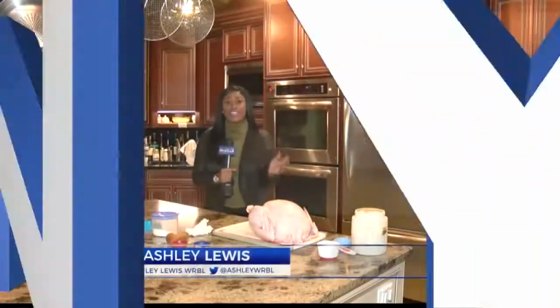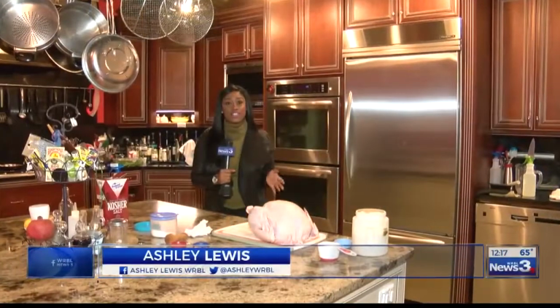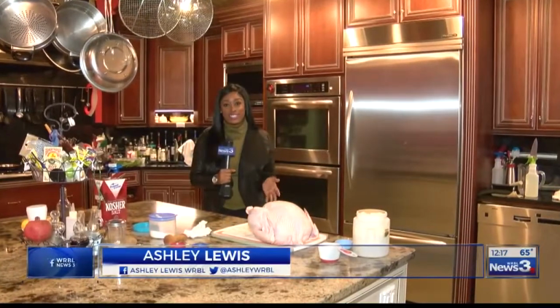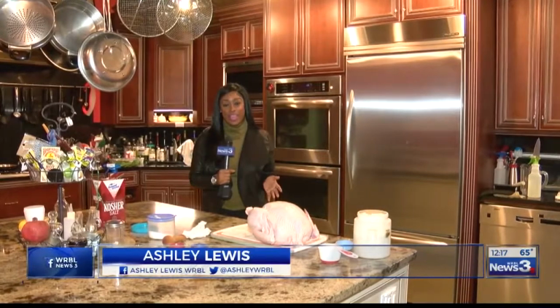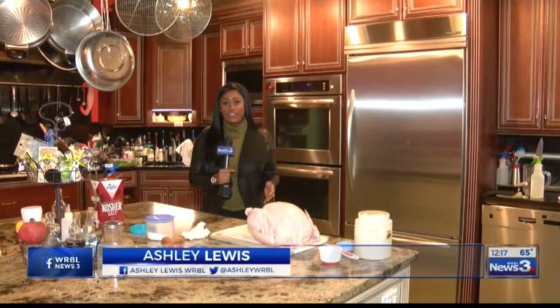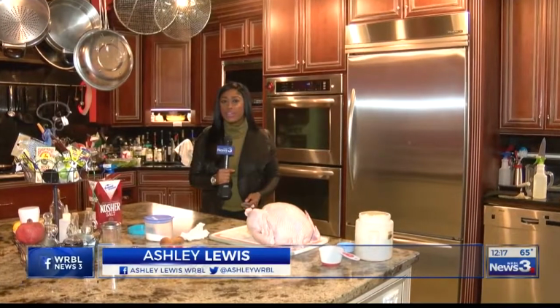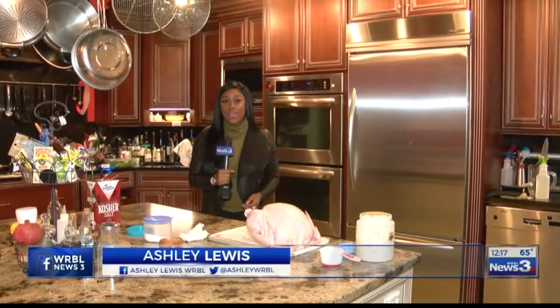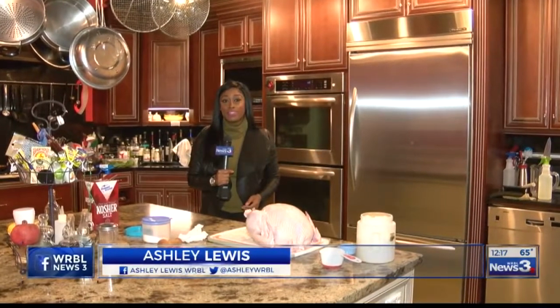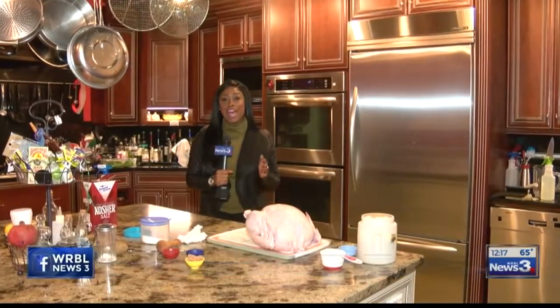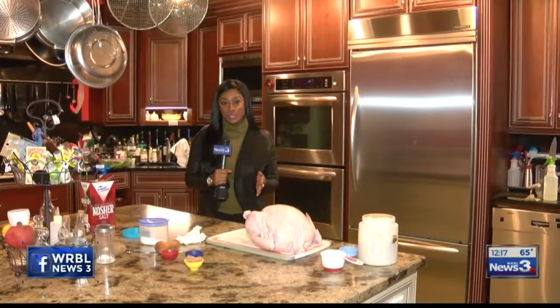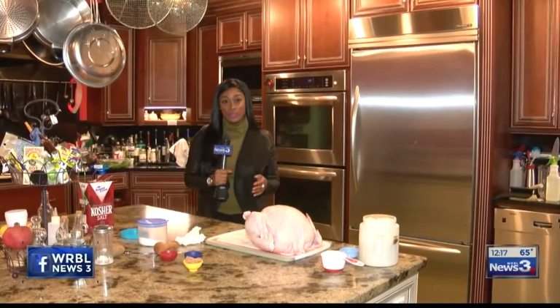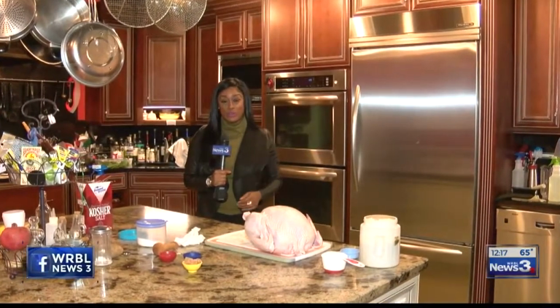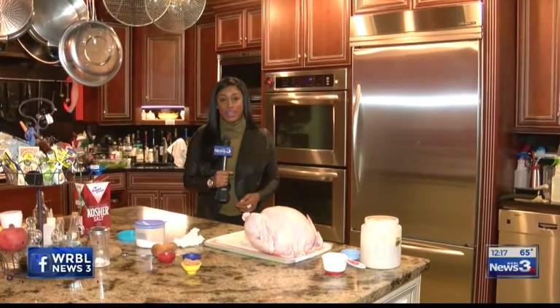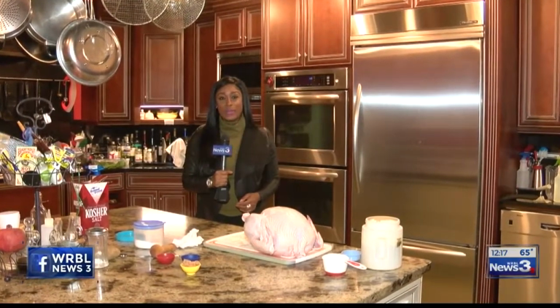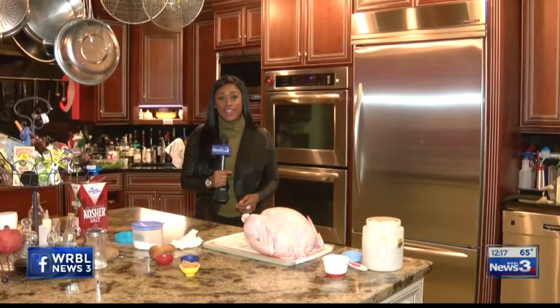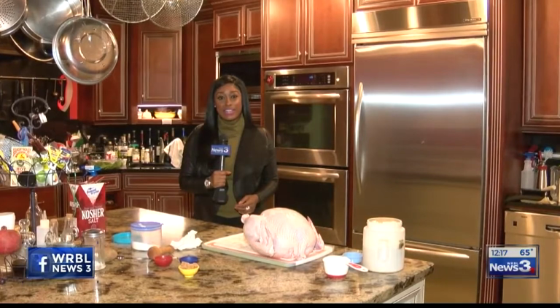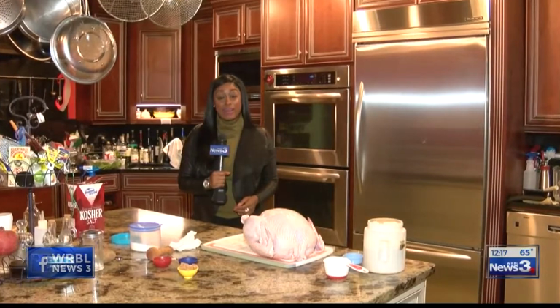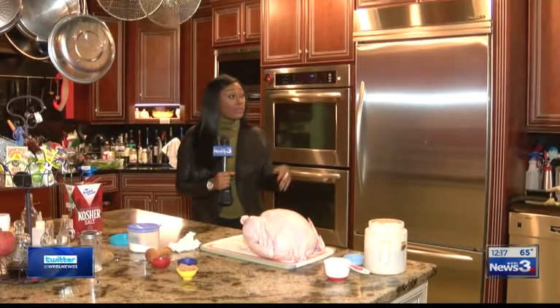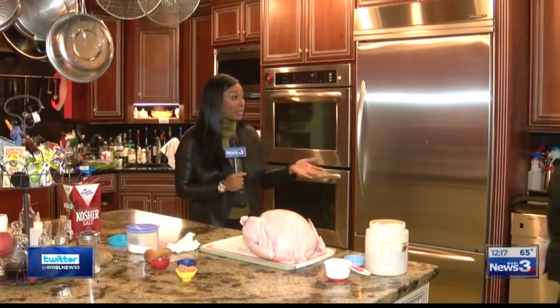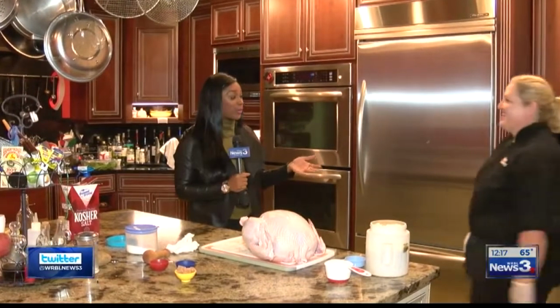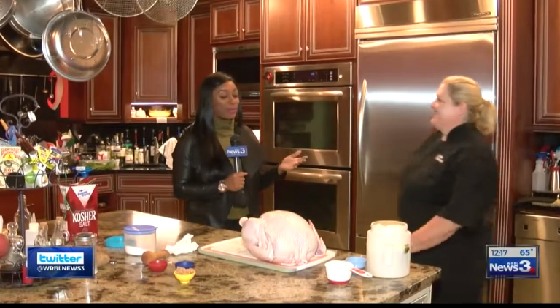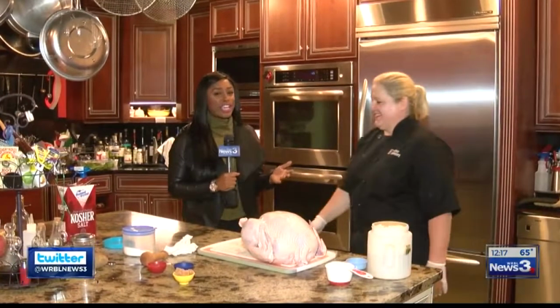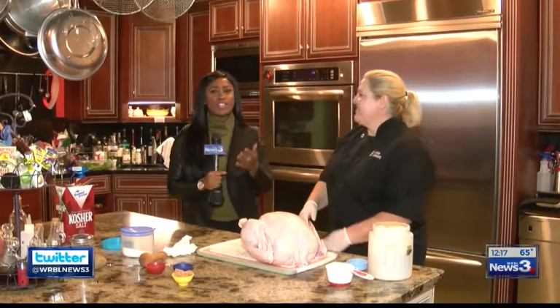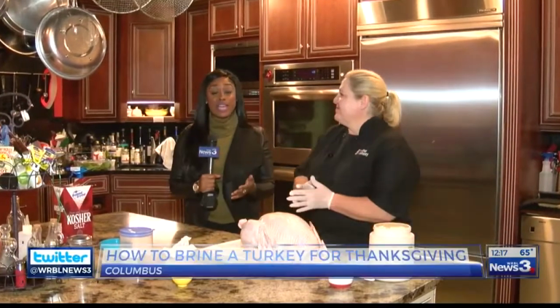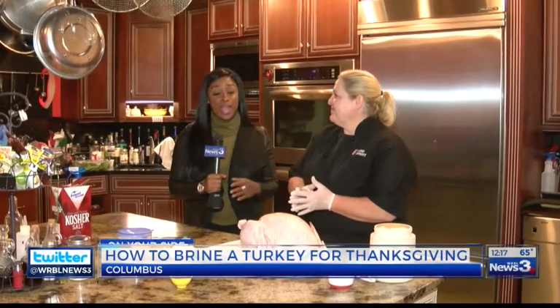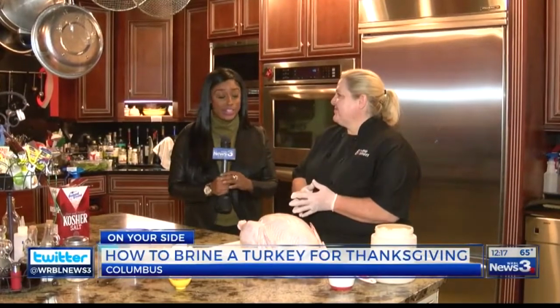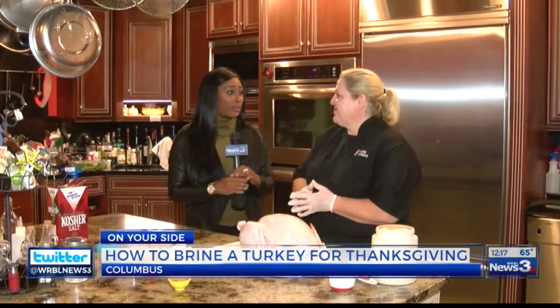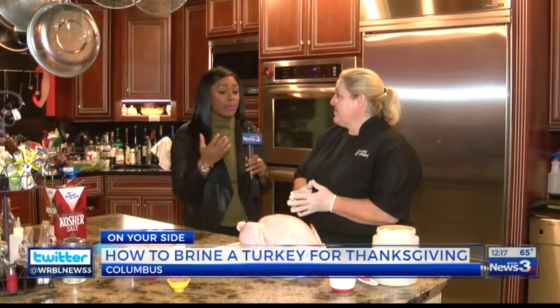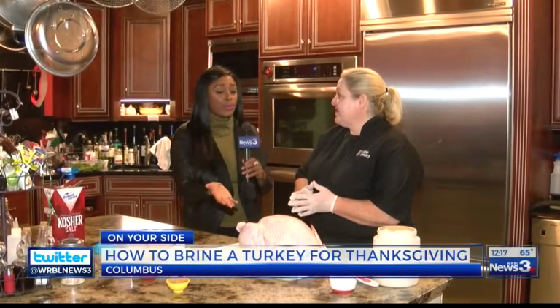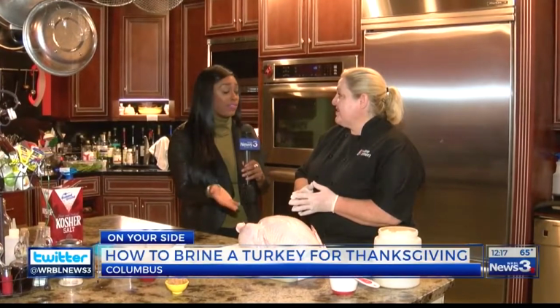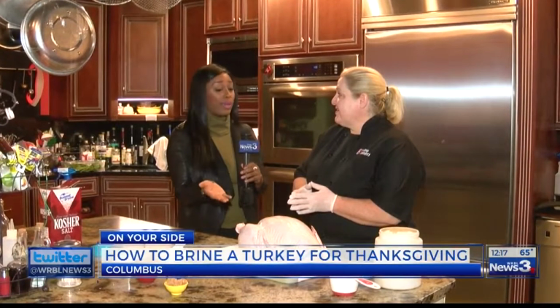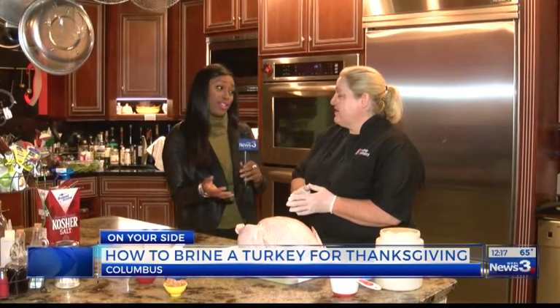Thanksgiving is just a day away, and for many of you that means last-minute trips to the grocery store. I'm here at Devine Dinners and I'm joined by Laurie Cooper, the owner, and she's going to show us how to brine a turkey. So, tell me, what do folks need if they want to brine this turkey?